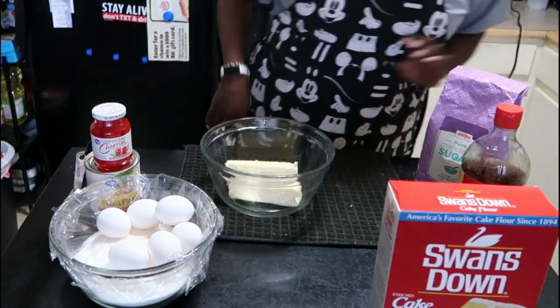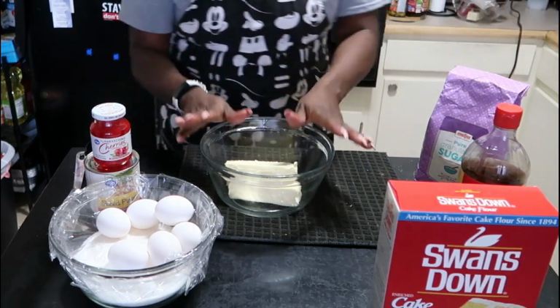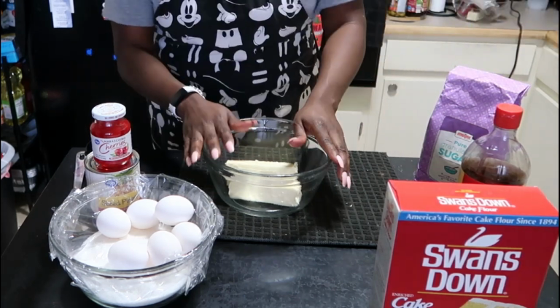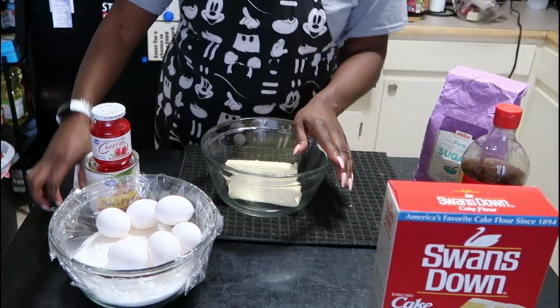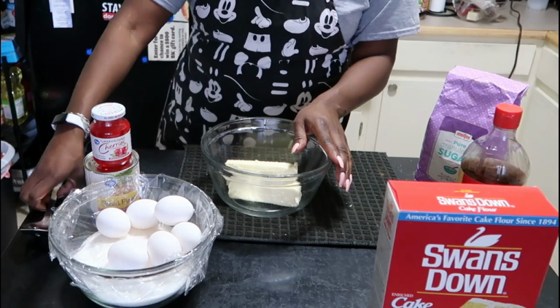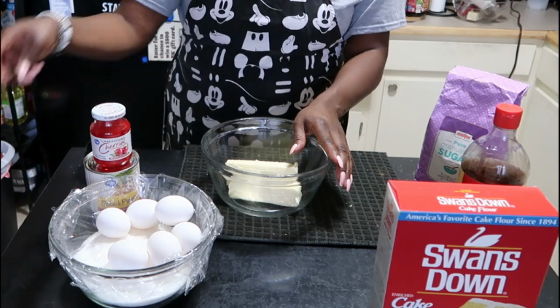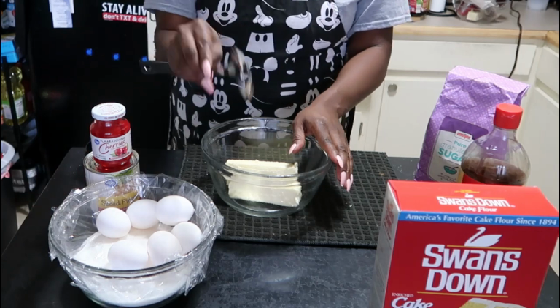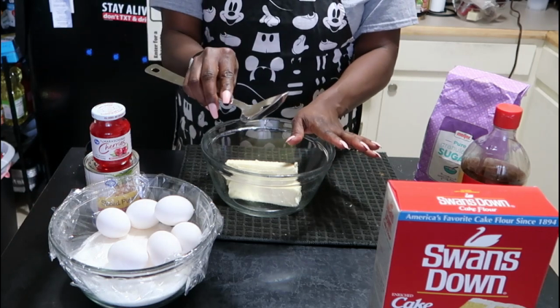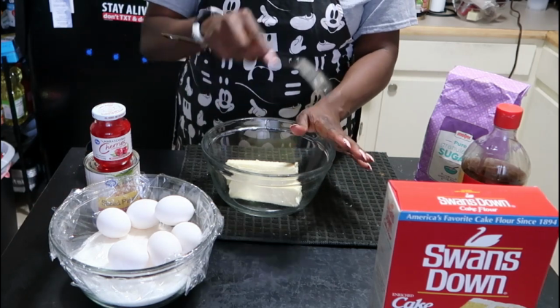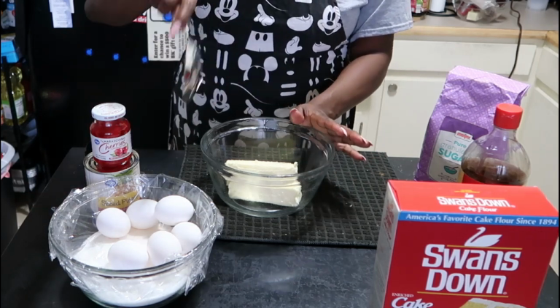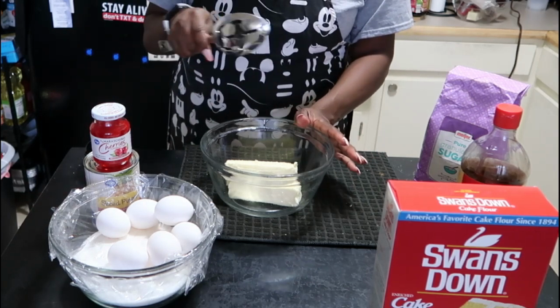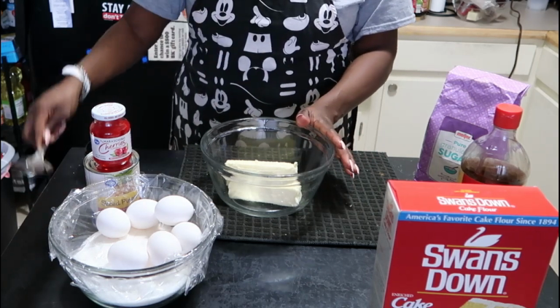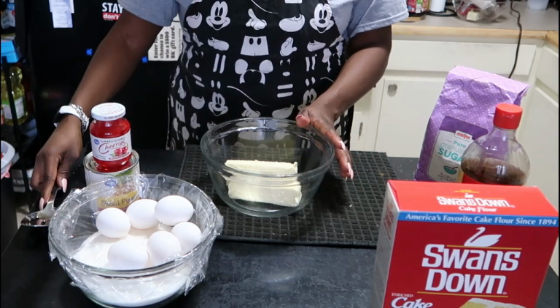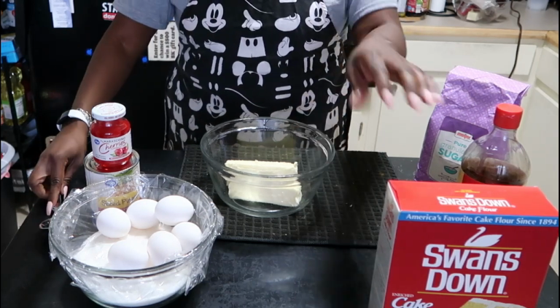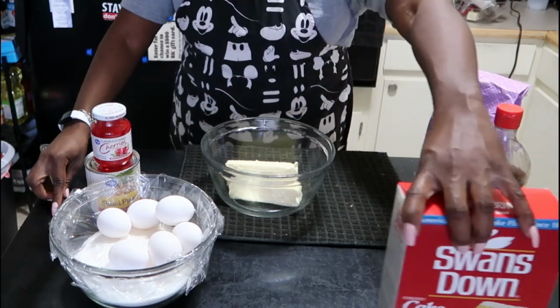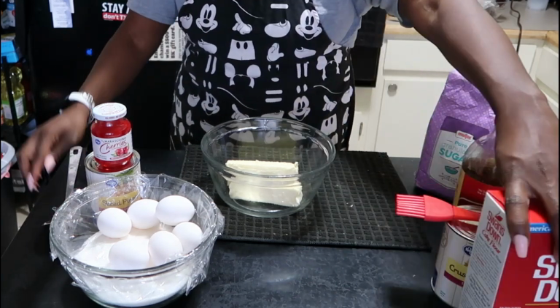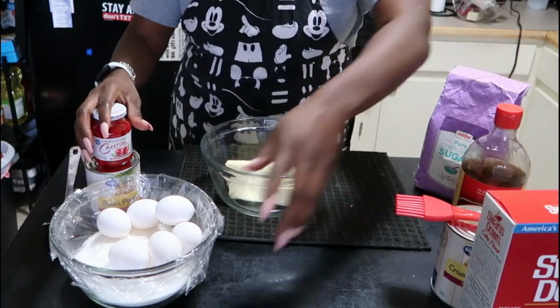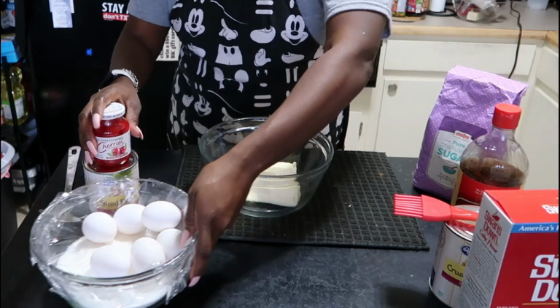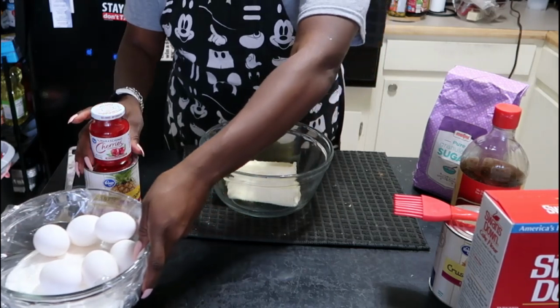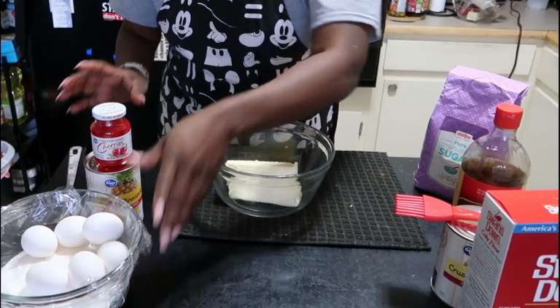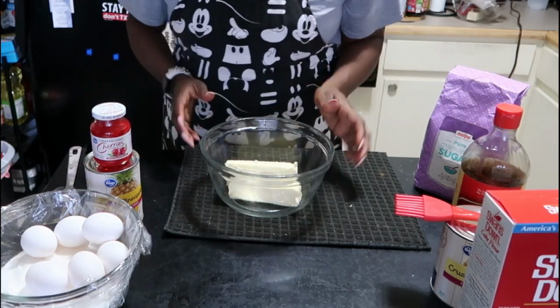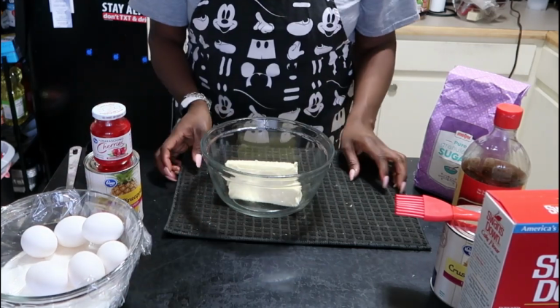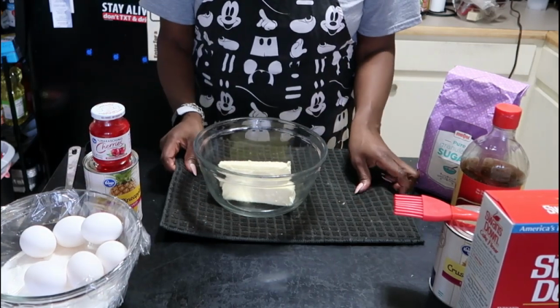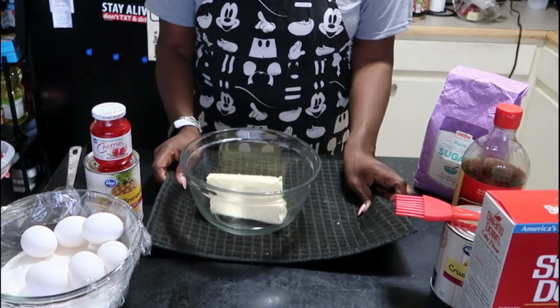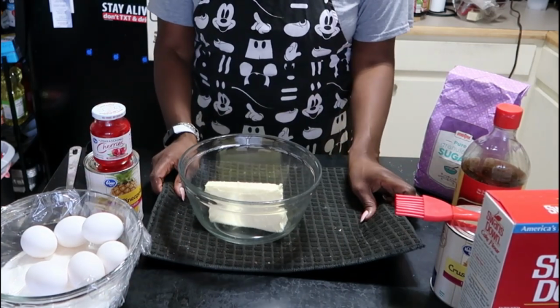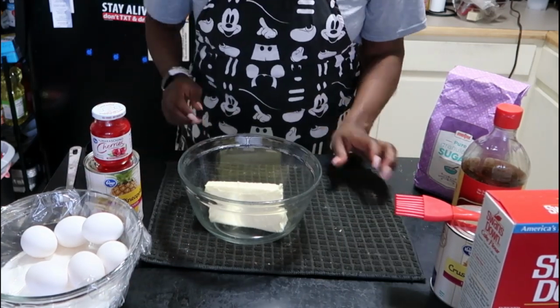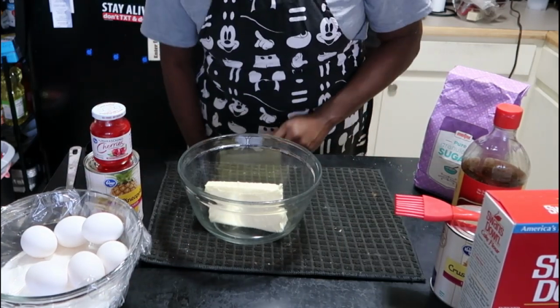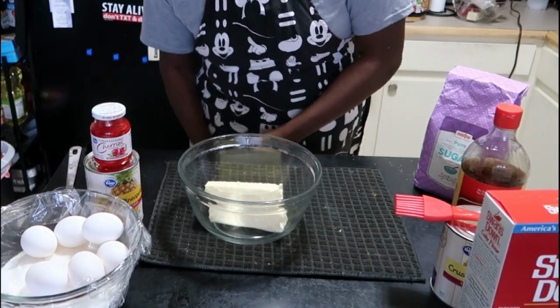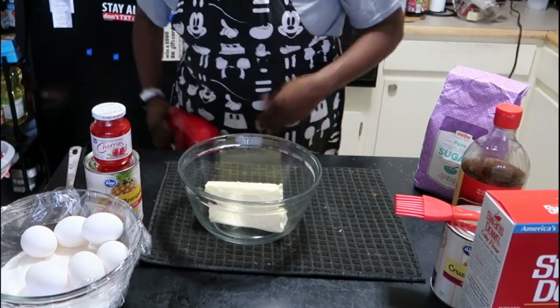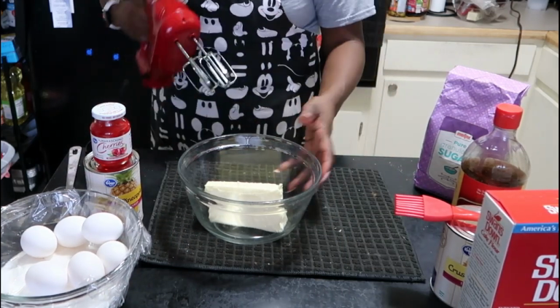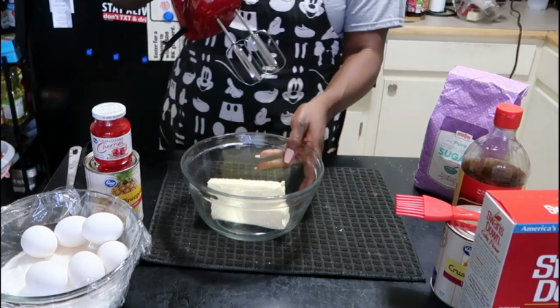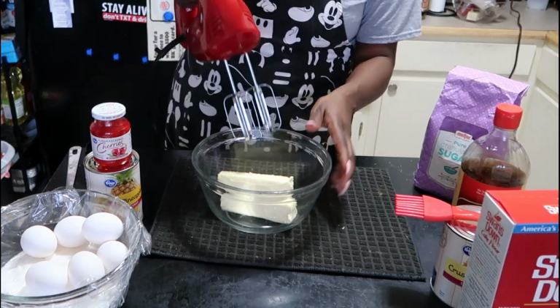You can cream the butter using a spoon, or you can use a hand blender to speed things up. I'm going to use the hand blender so we can cream it a little faster. You're looking for that whipped-butter consistency.